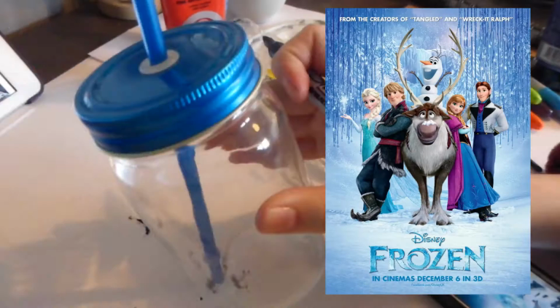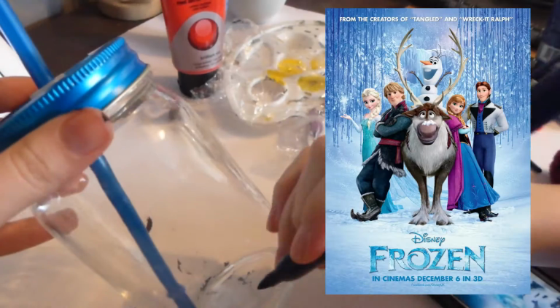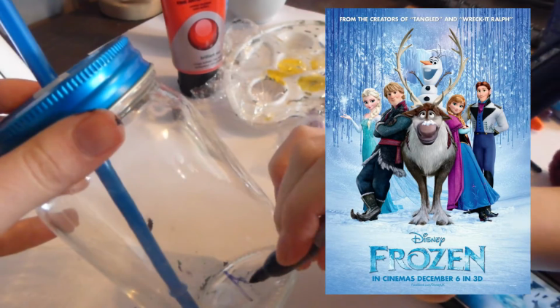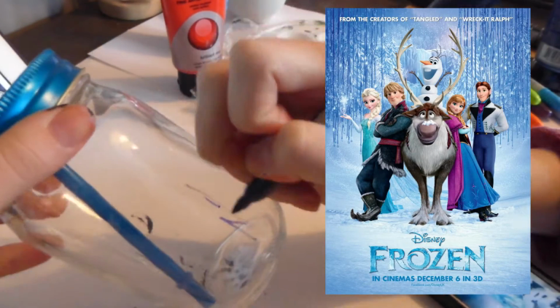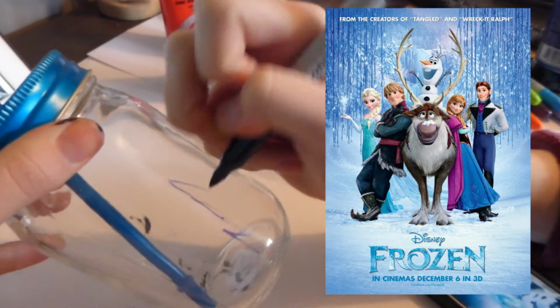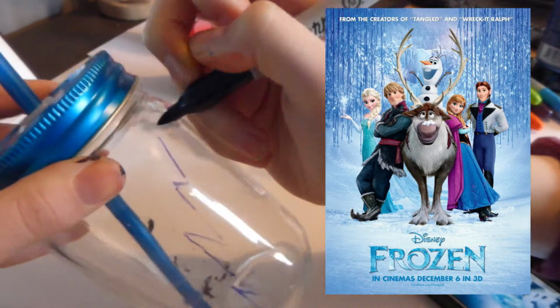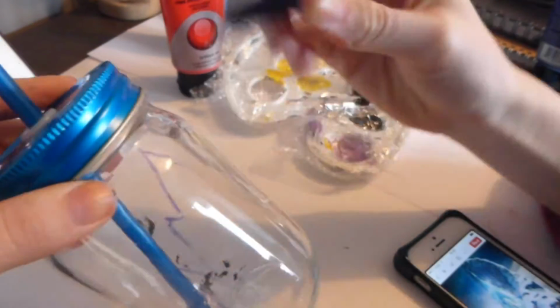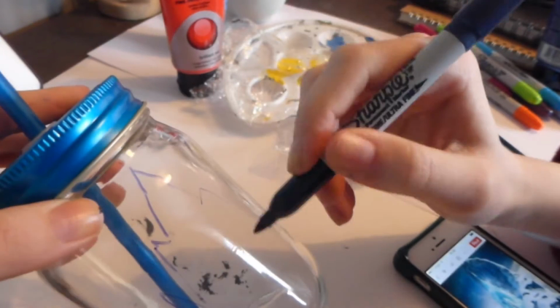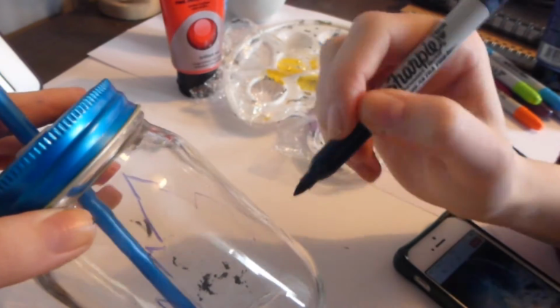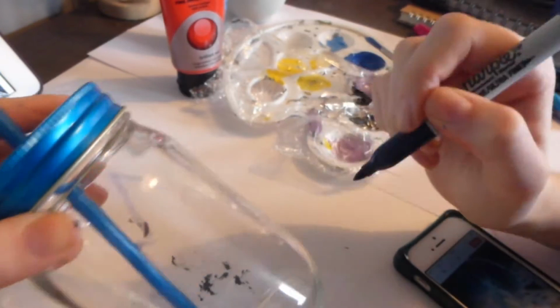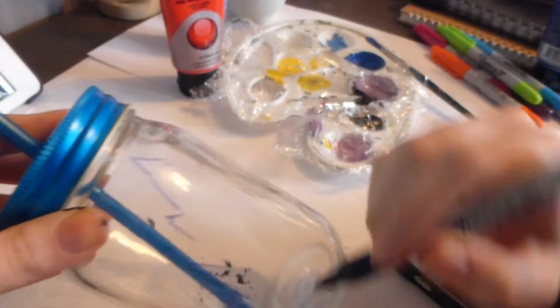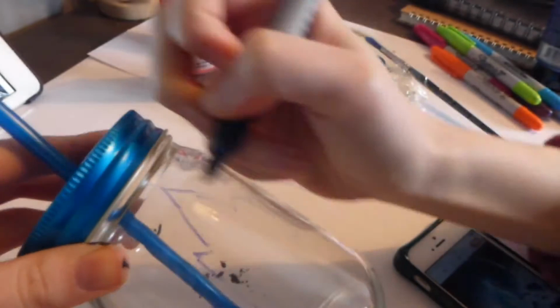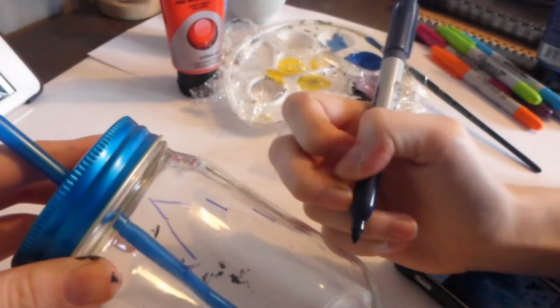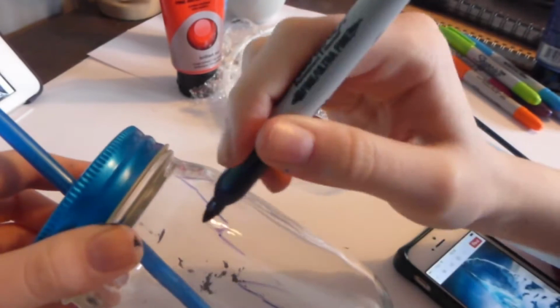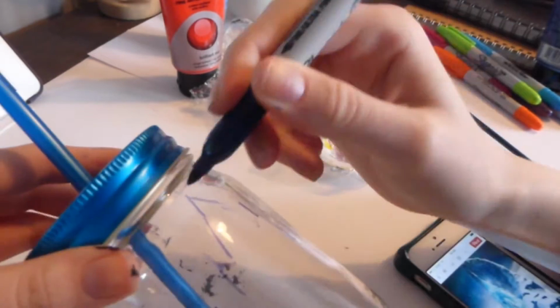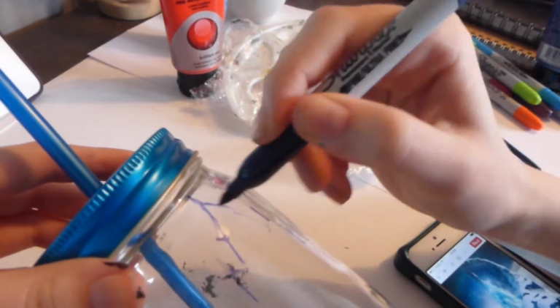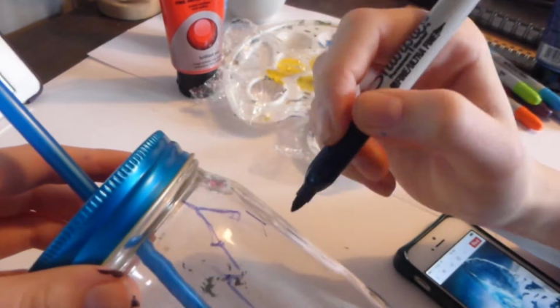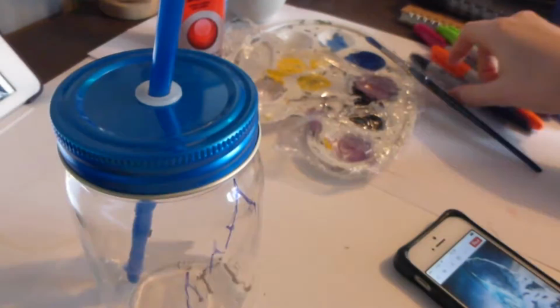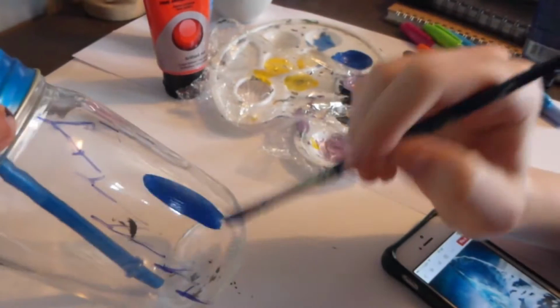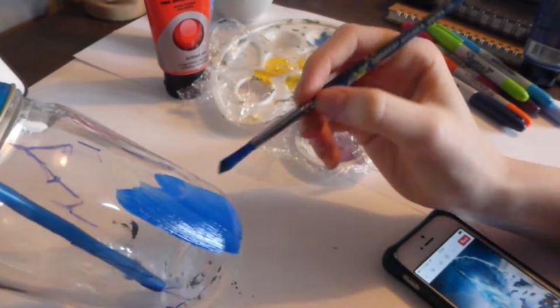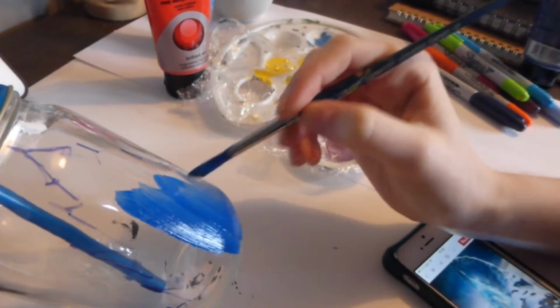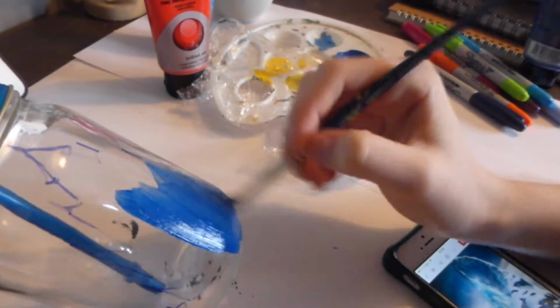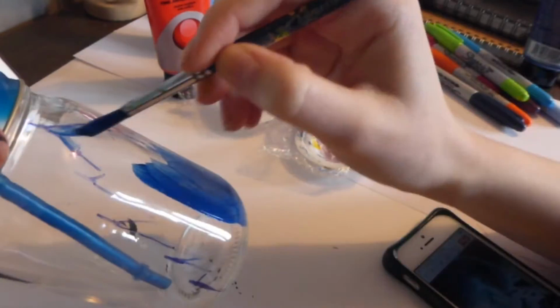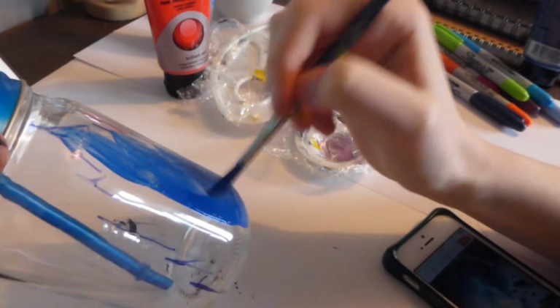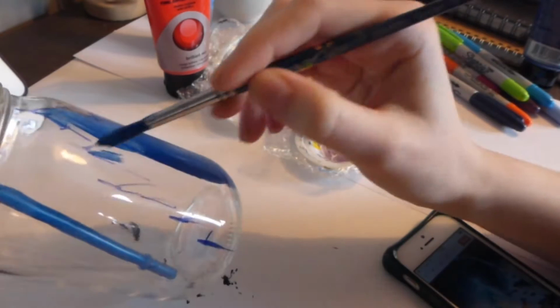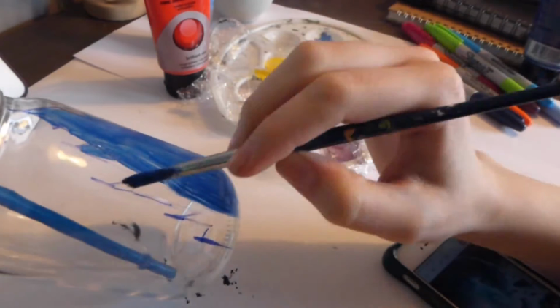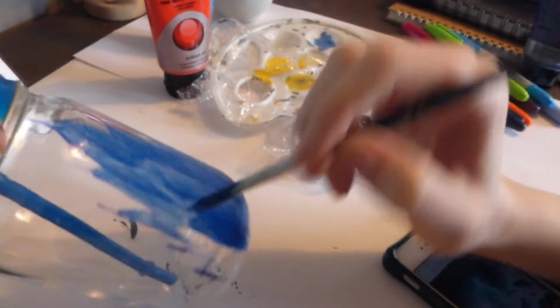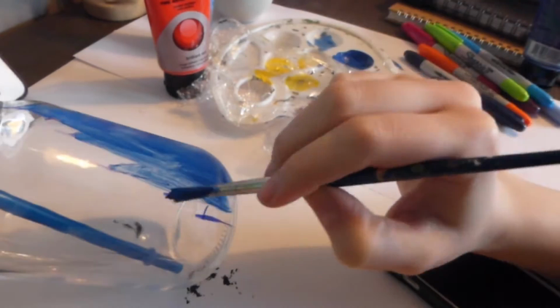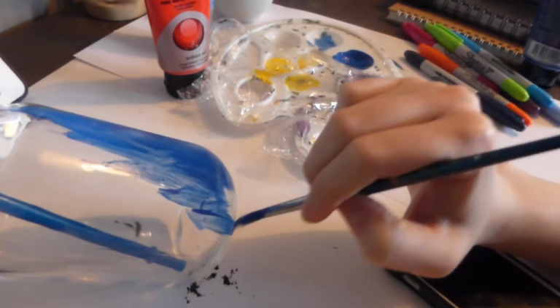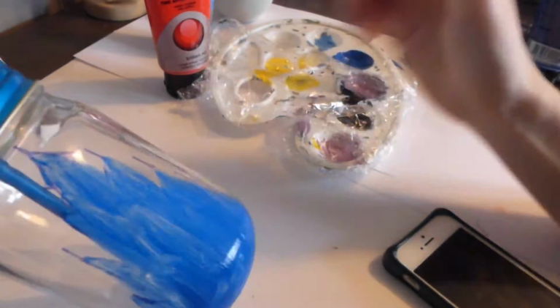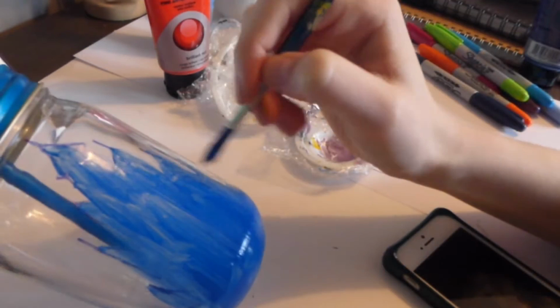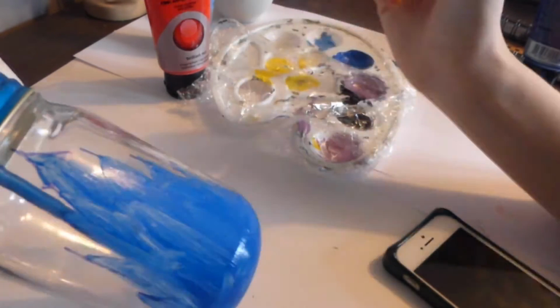For our next jar it's going to be Frozen themed. Here I'm just sketching out the outline of Elsa's Ice Palace. For this one I filled in the castle in sort of blue, white and black colours just to give it an interesting effect.